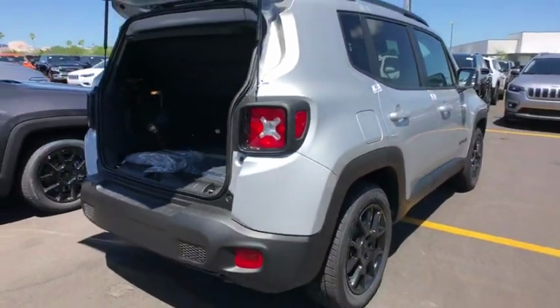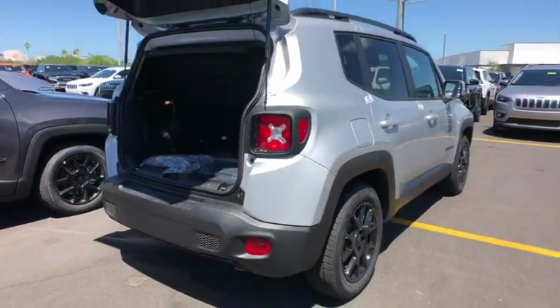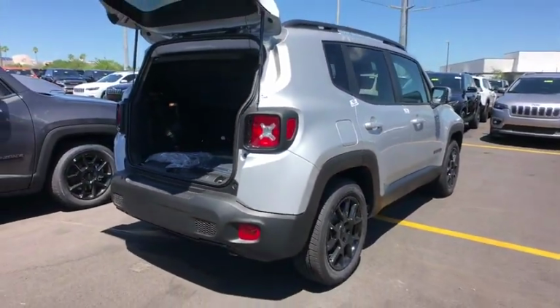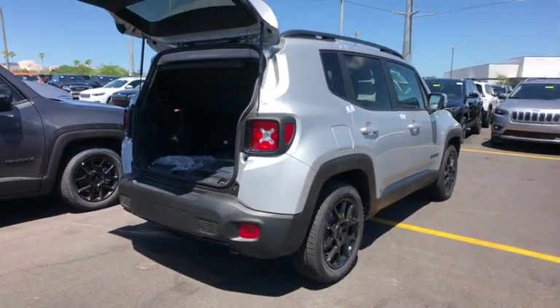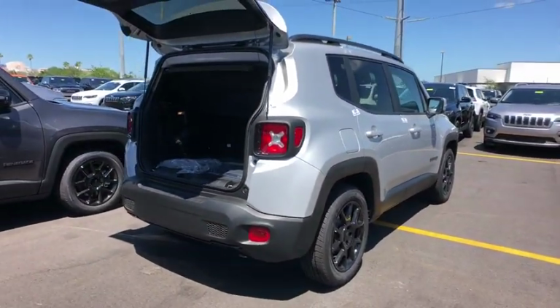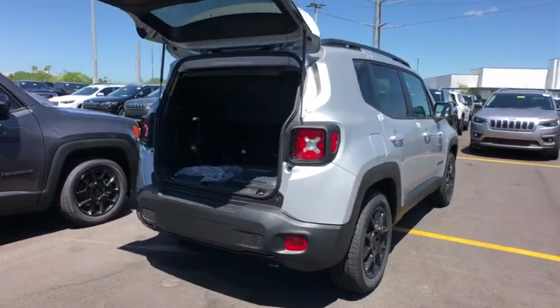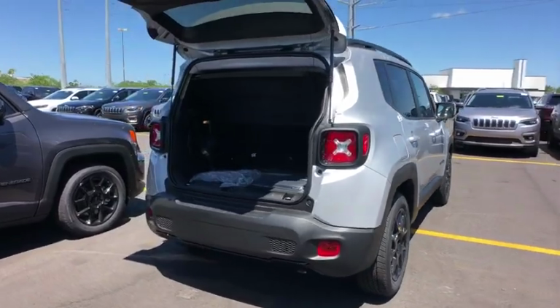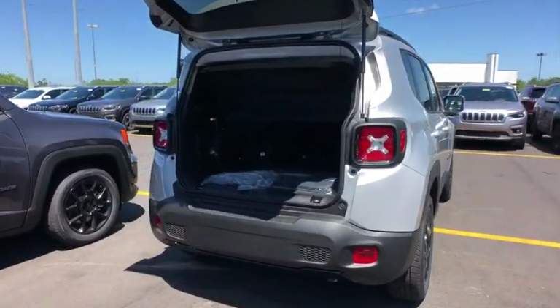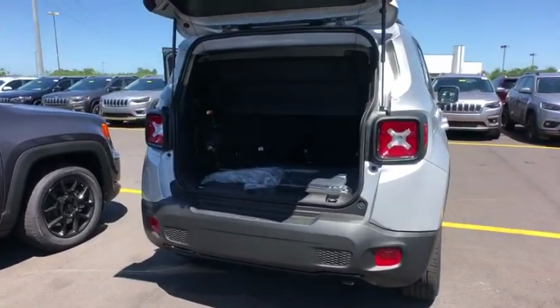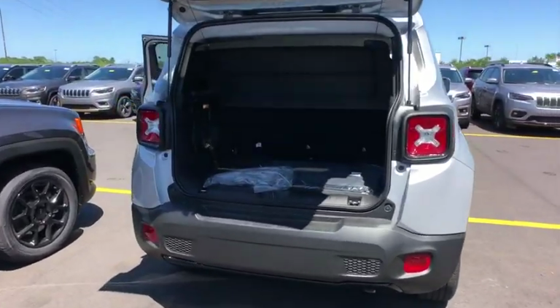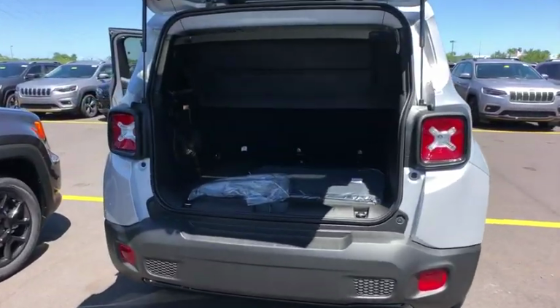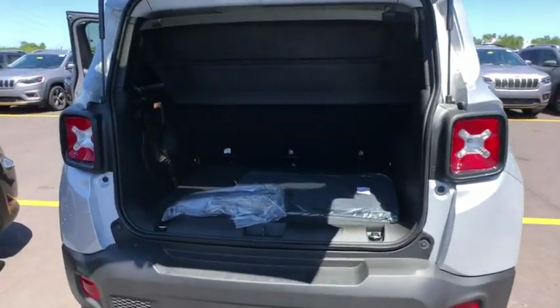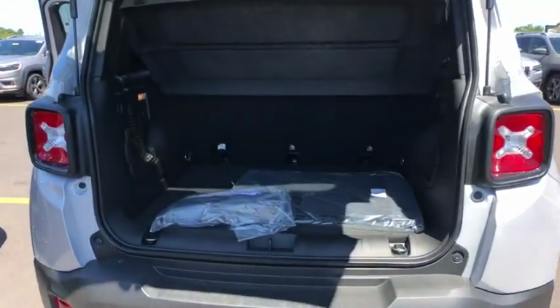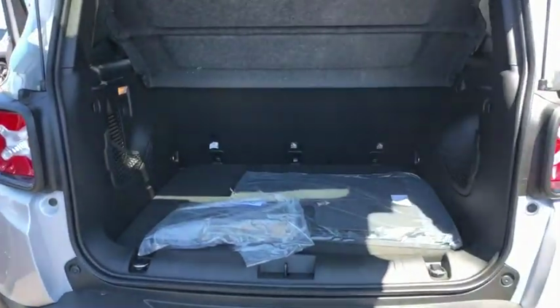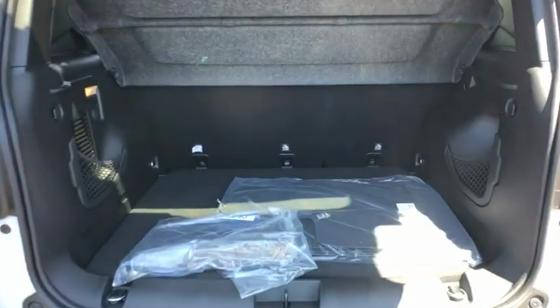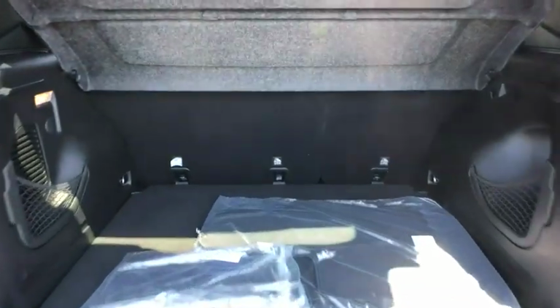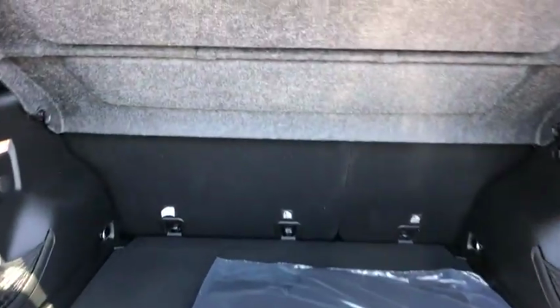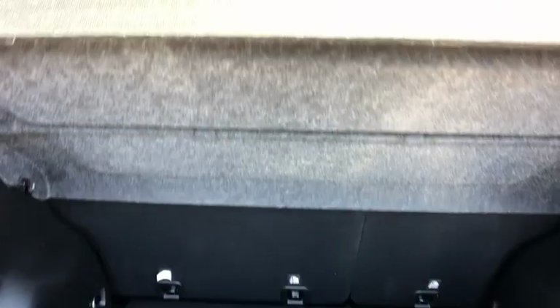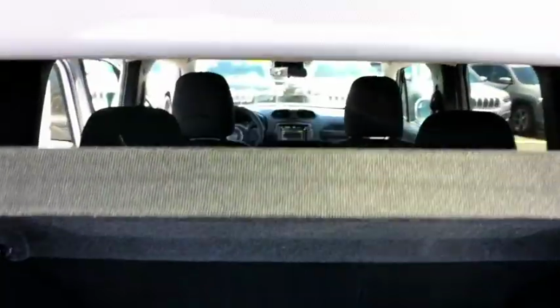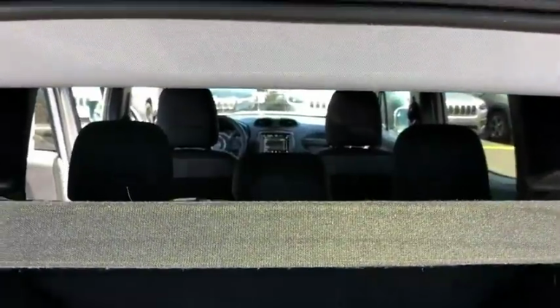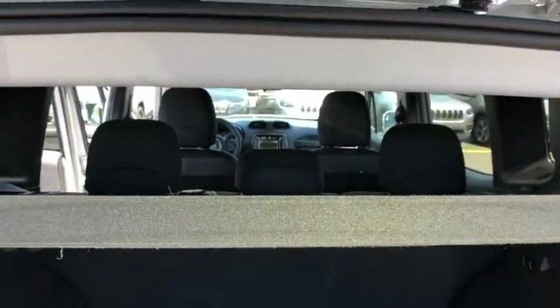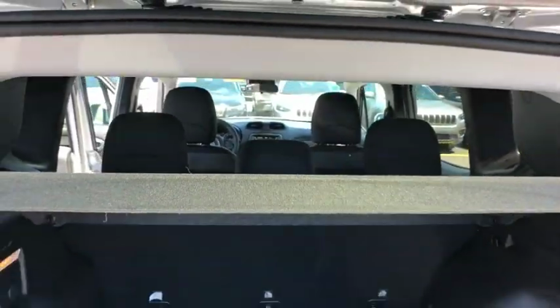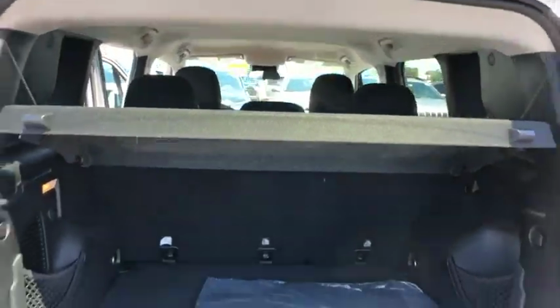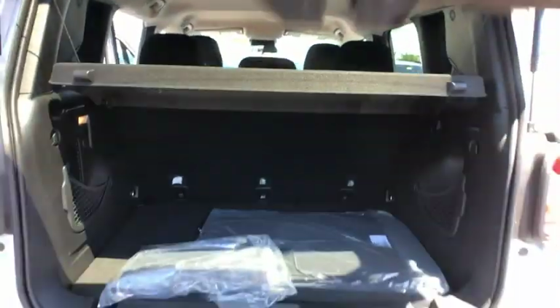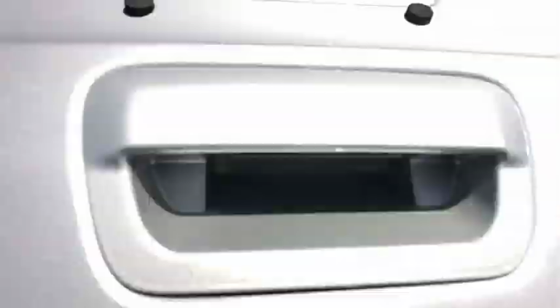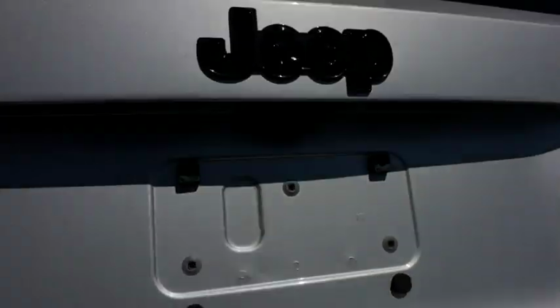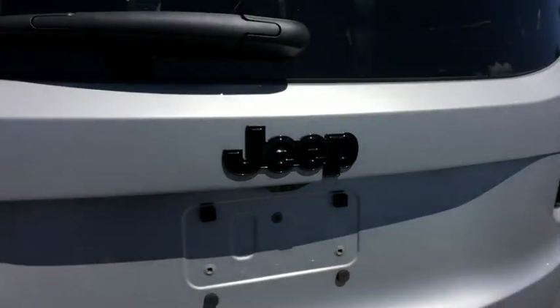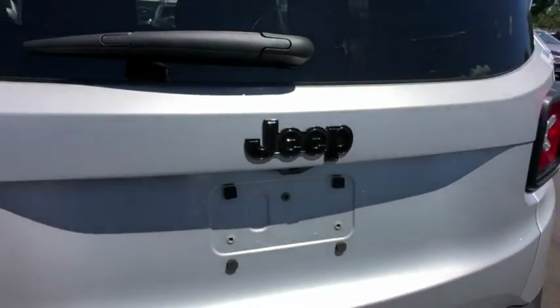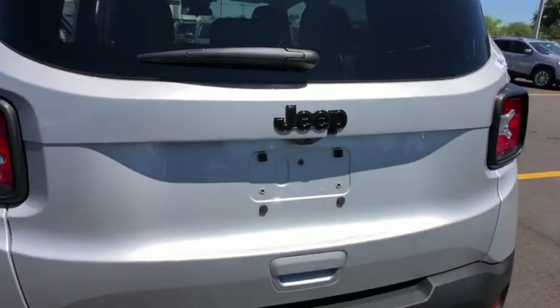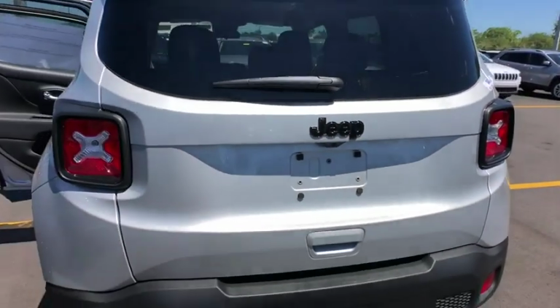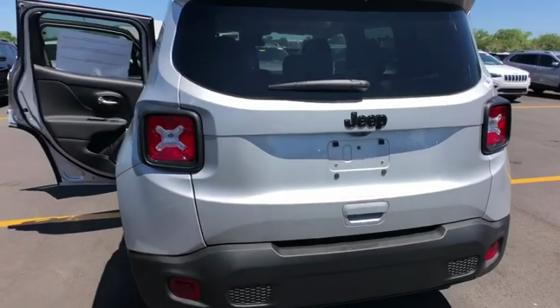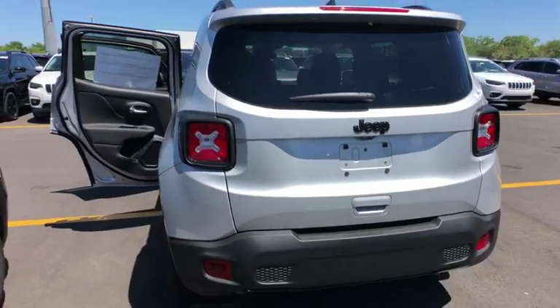Here are some of this vehicle's great options: backup camera, keyless entry, steering wheel audio controls, anti-lock braking system, traction control, stability control, Bluetooth, adjustable steering wheel, power steering.